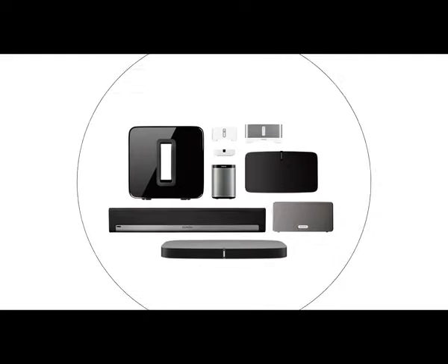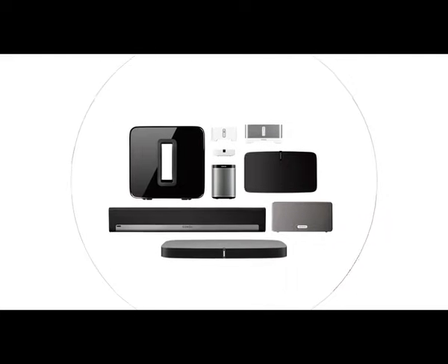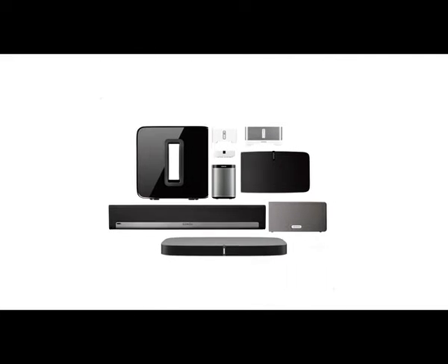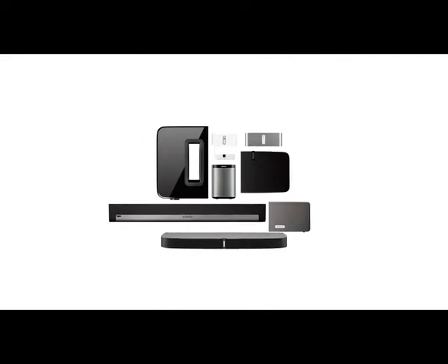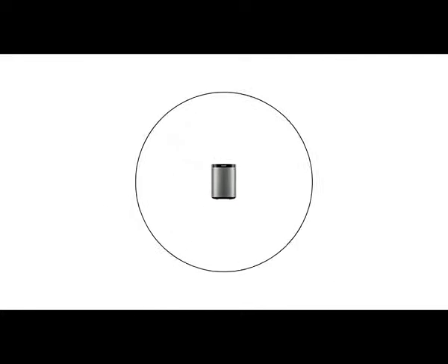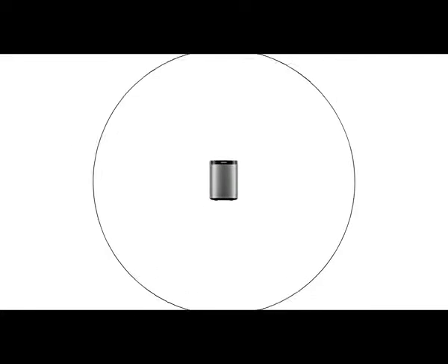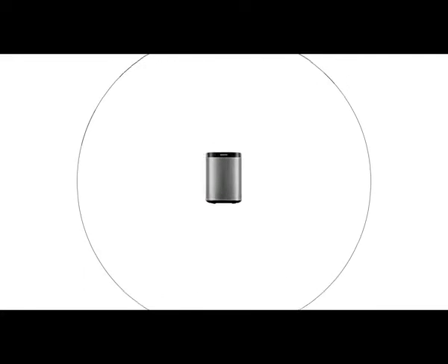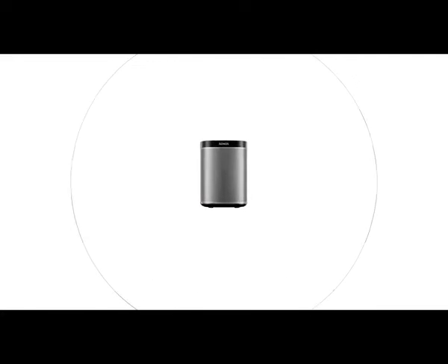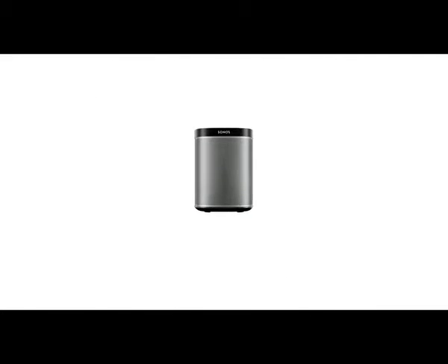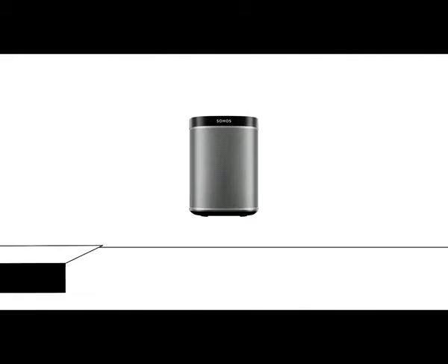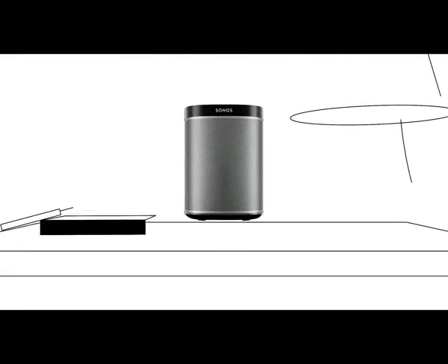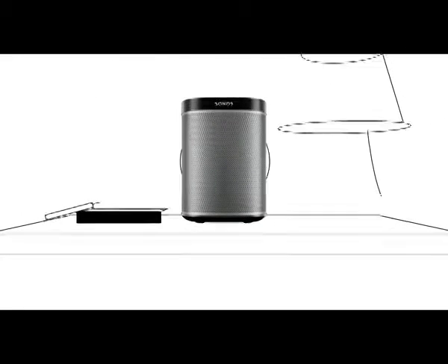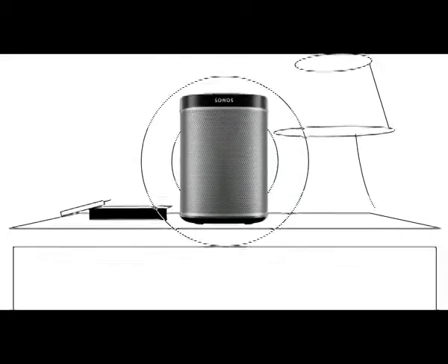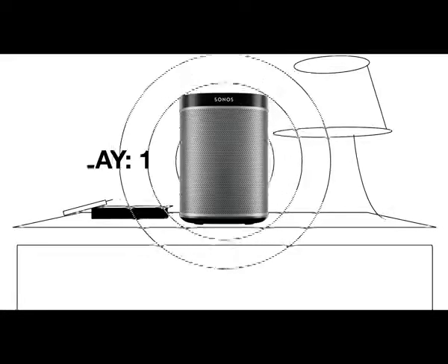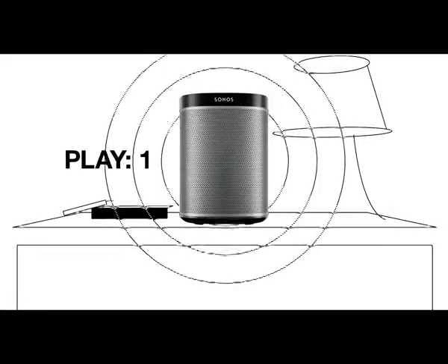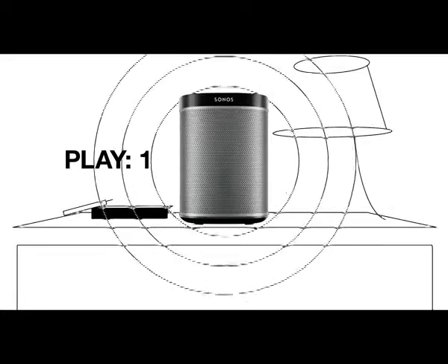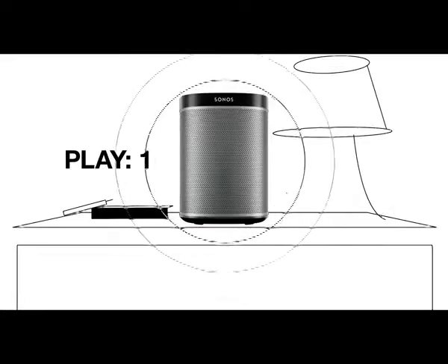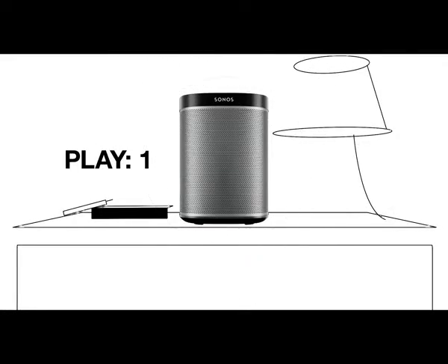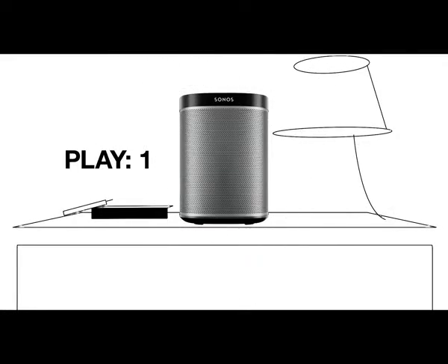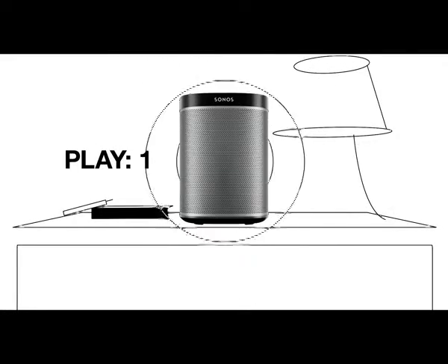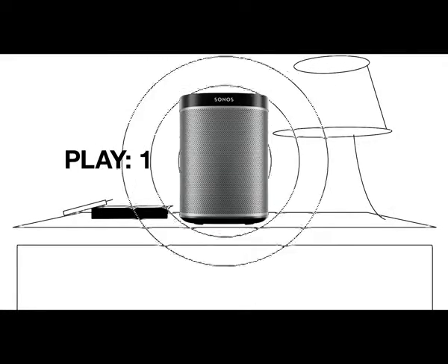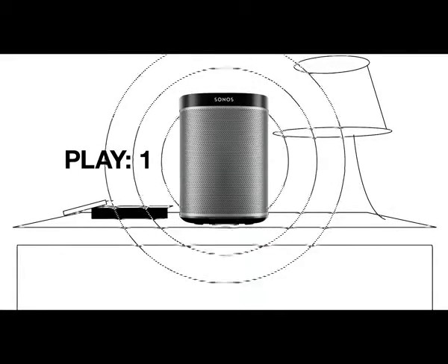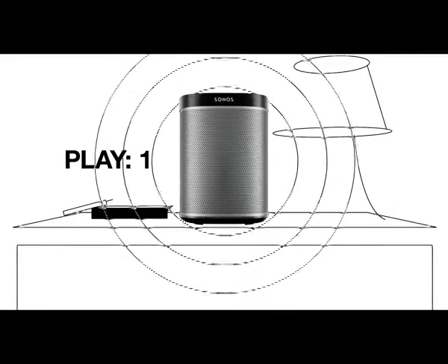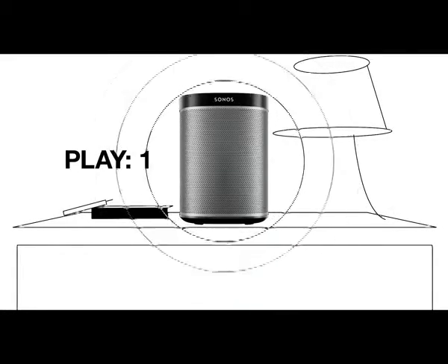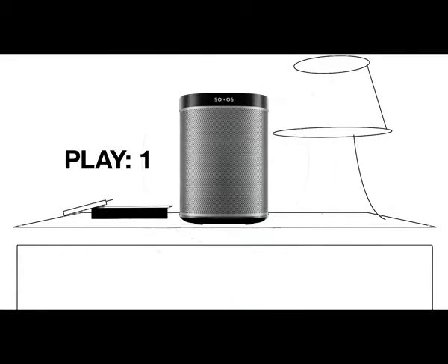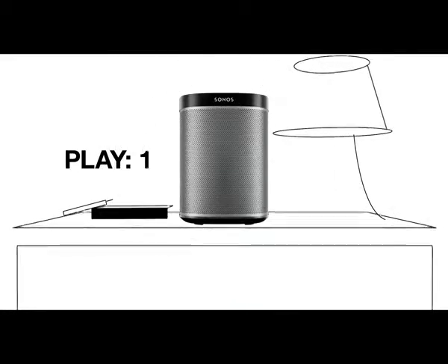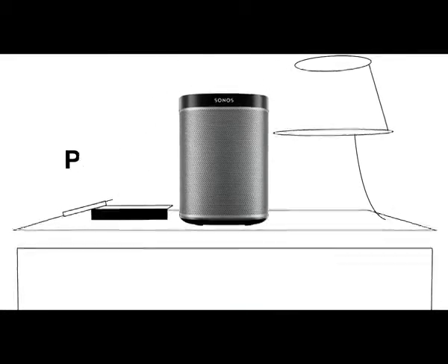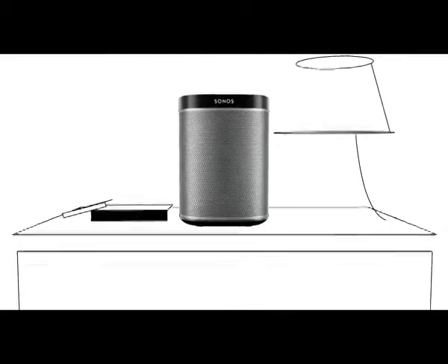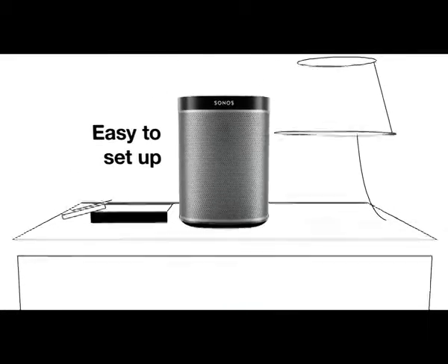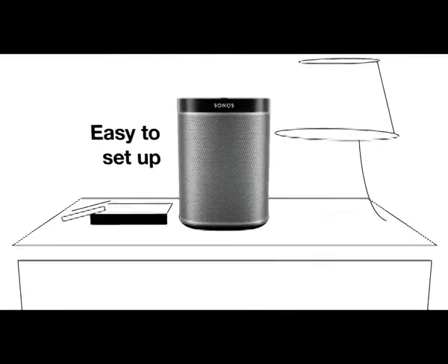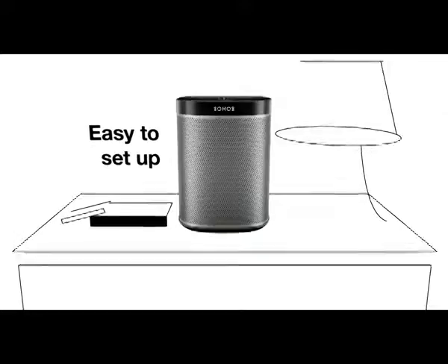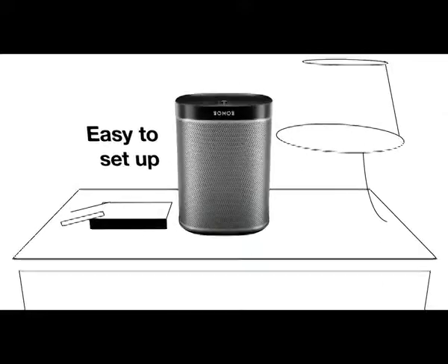The Play One is the perfect fit for bookshelves, counters, and other snug places. A tweeter and a midwoofer fill your room with rich, deep sound despite its compact size.